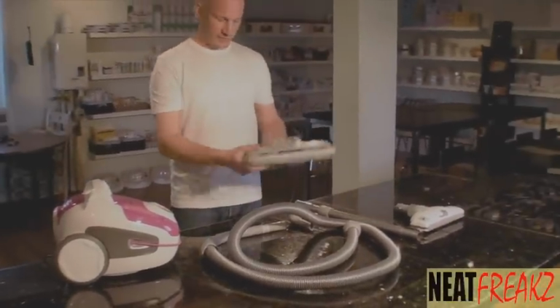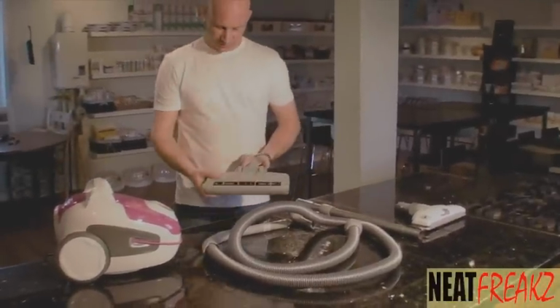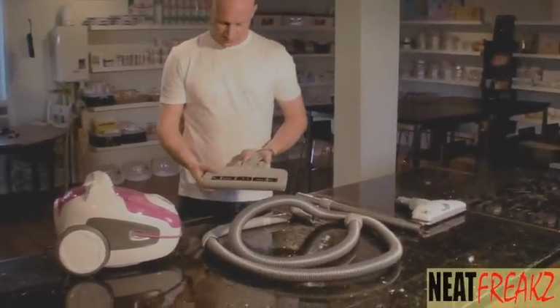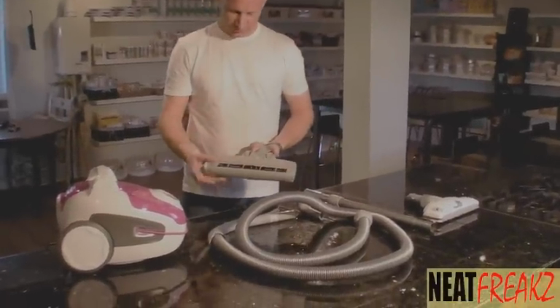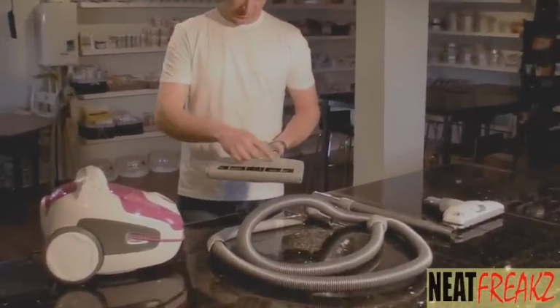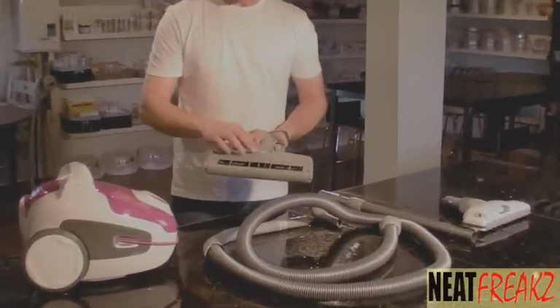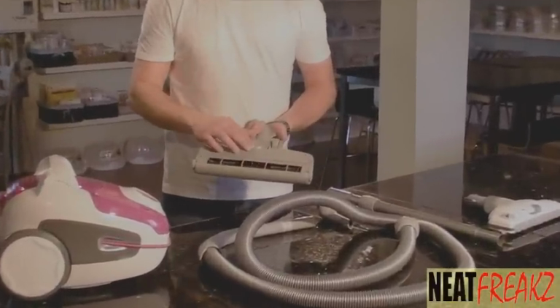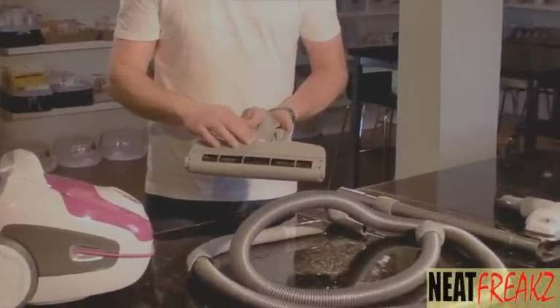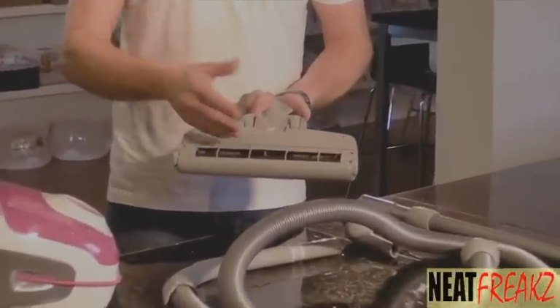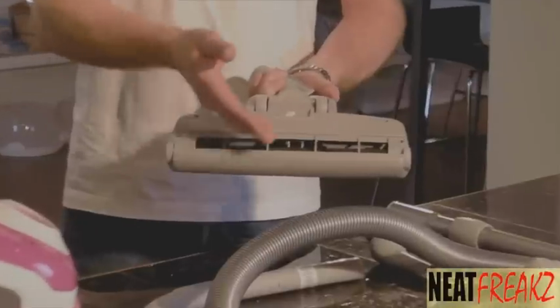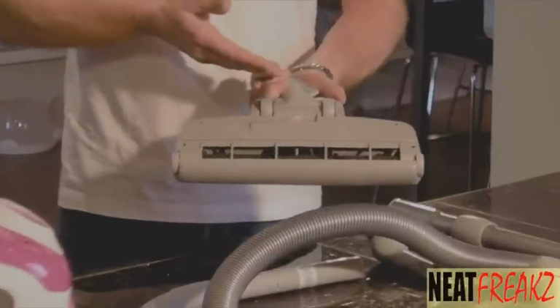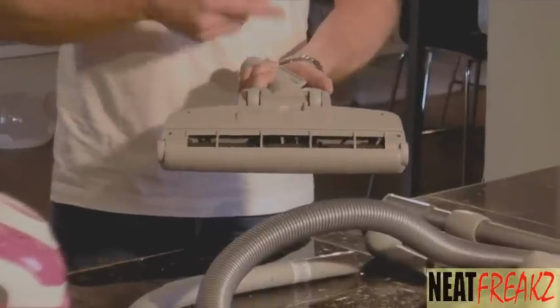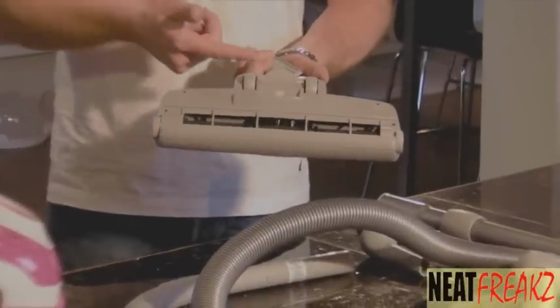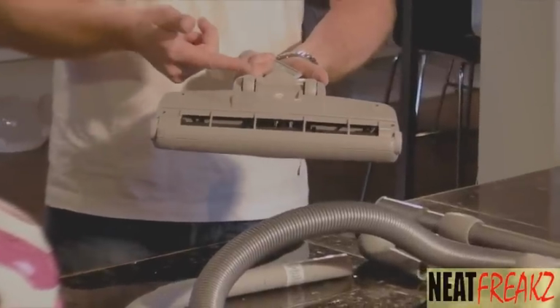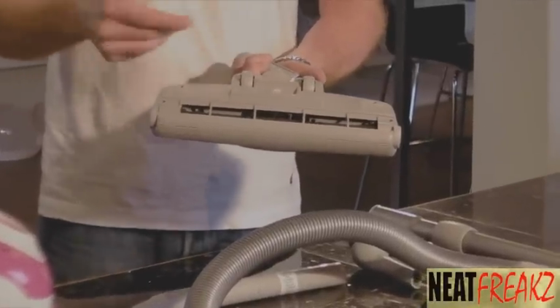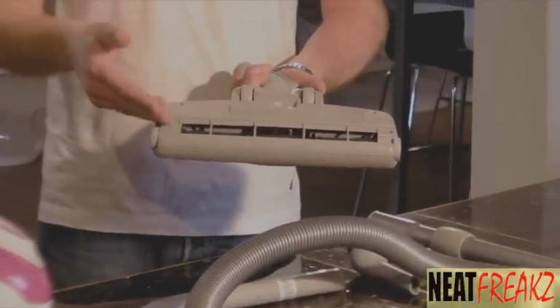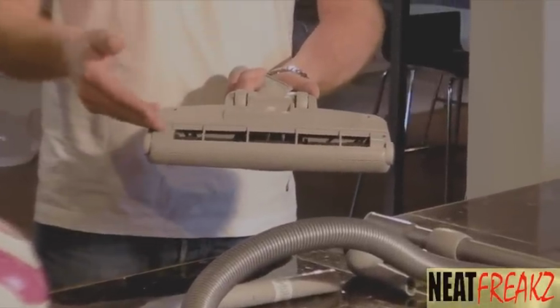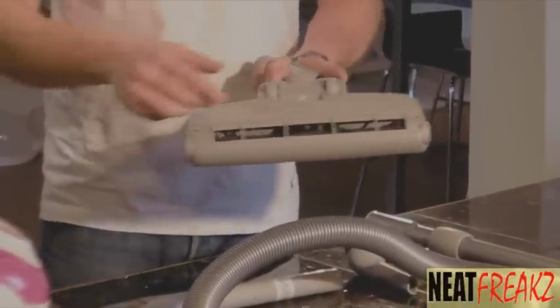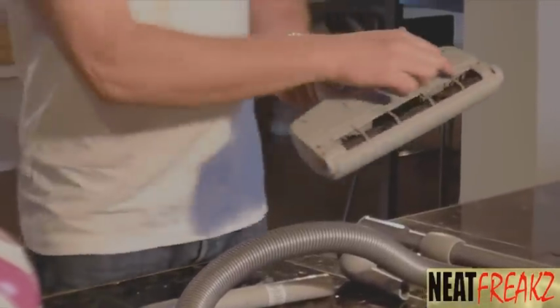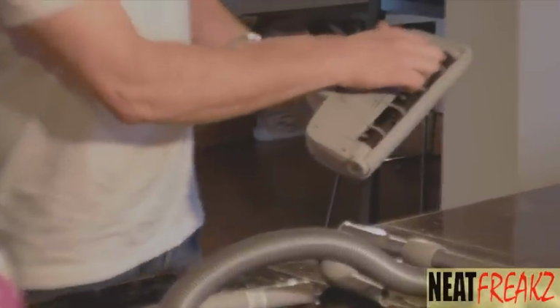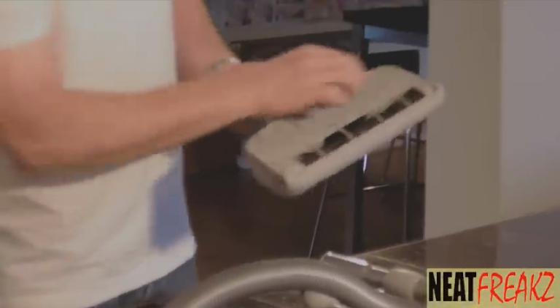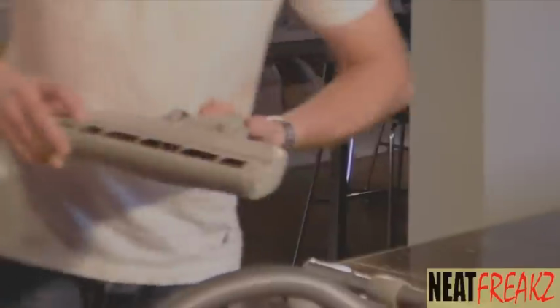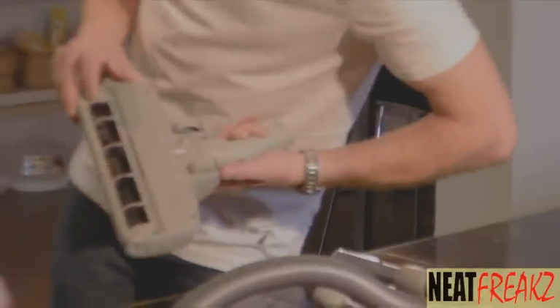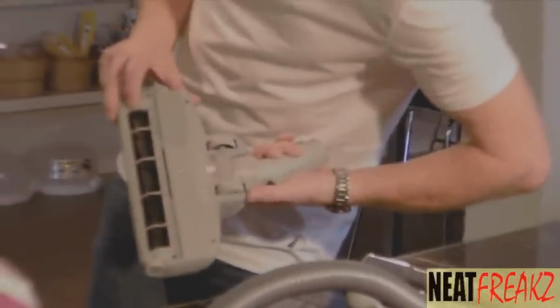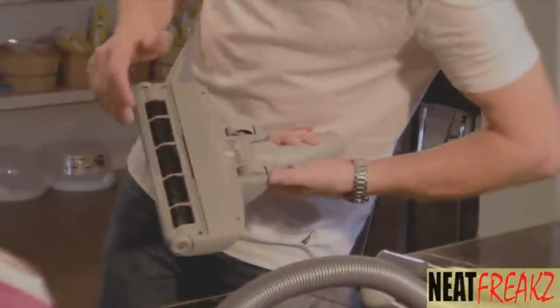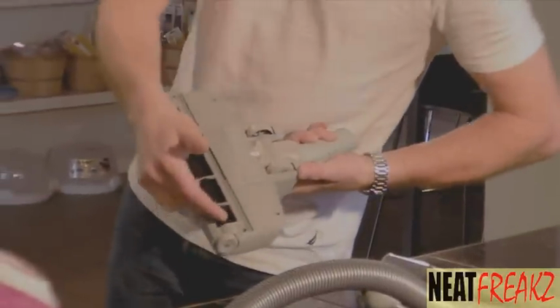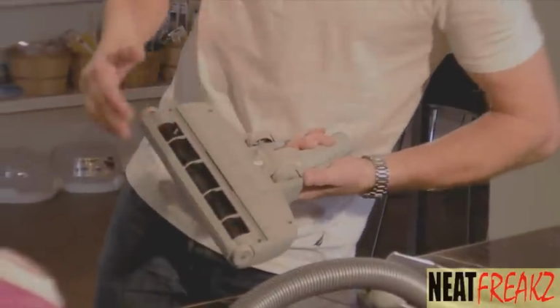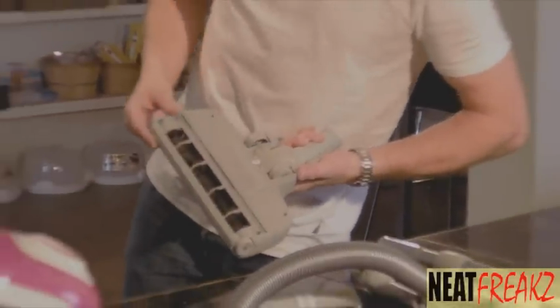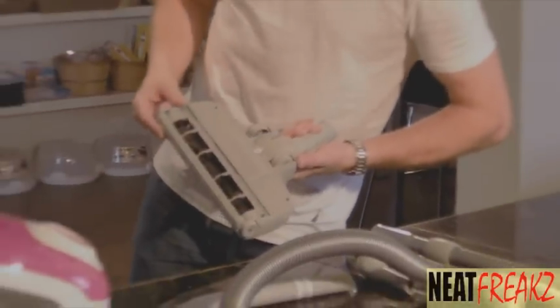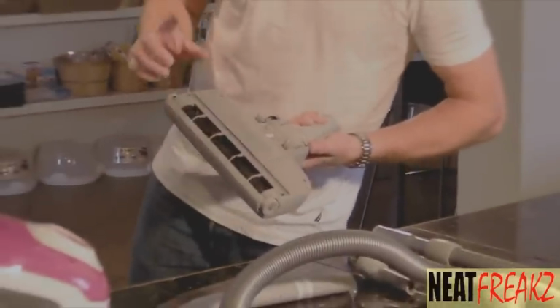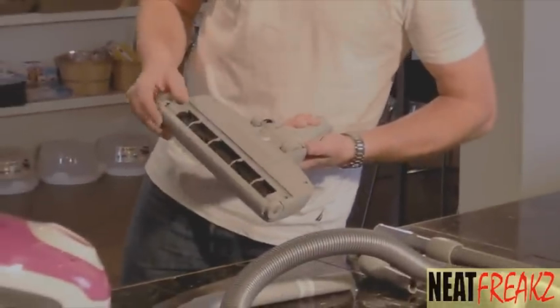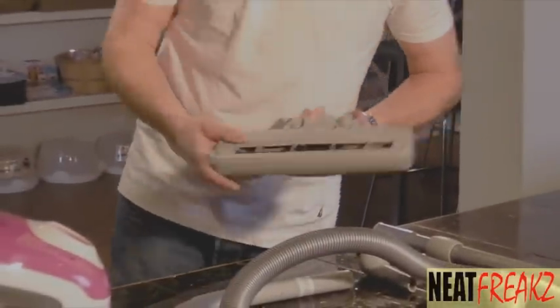This is an air-driven tool. Inside, there's a fan like a windmill. As the air passes through, it spins the fan, which turns the roller. It's sealed on both ends so that hair cannot get into the working ends. That's a nice thing to look for.